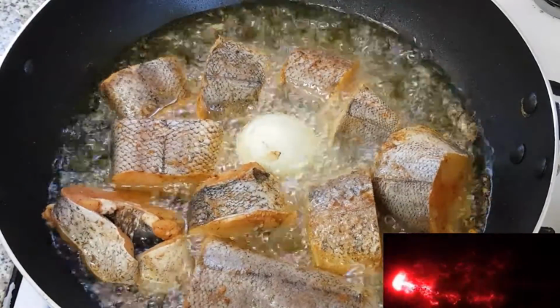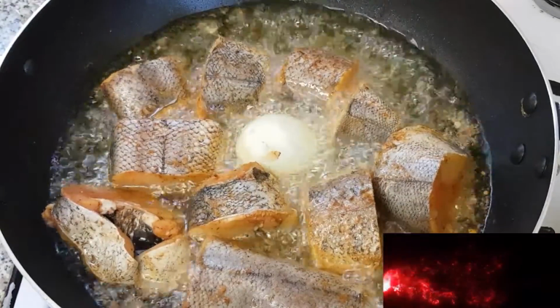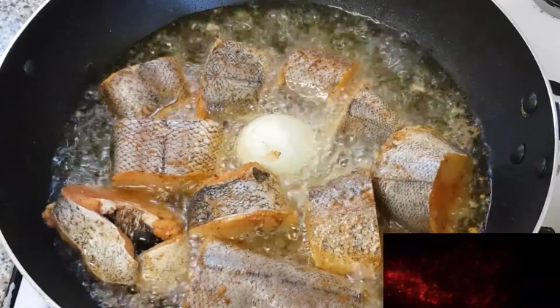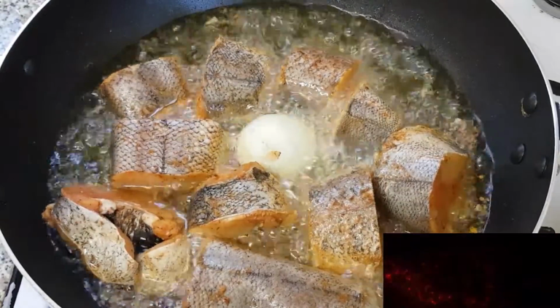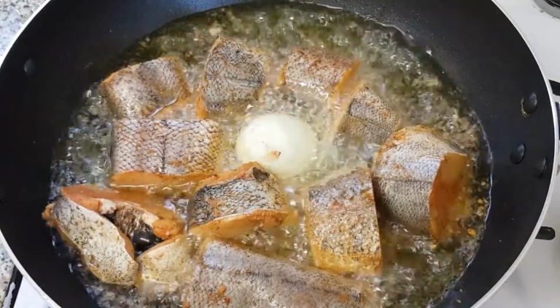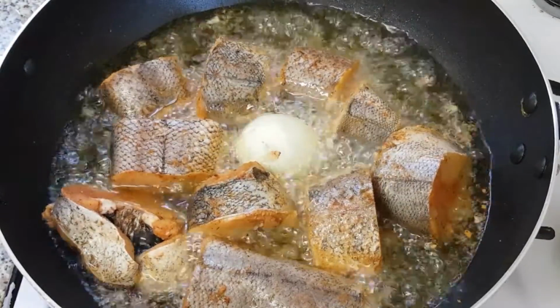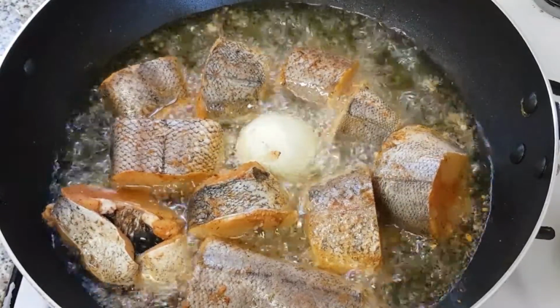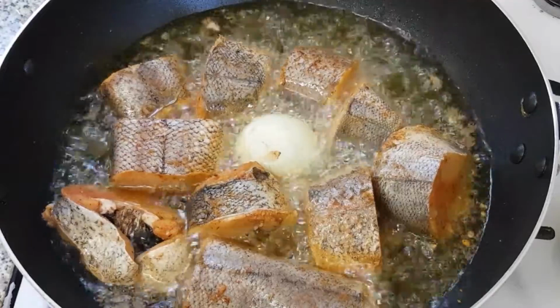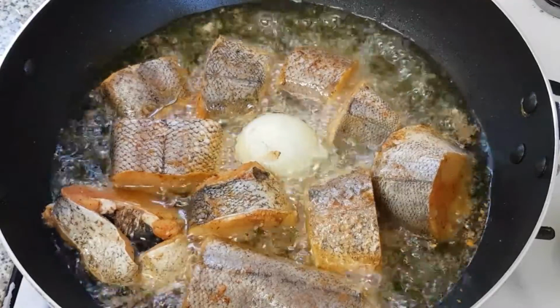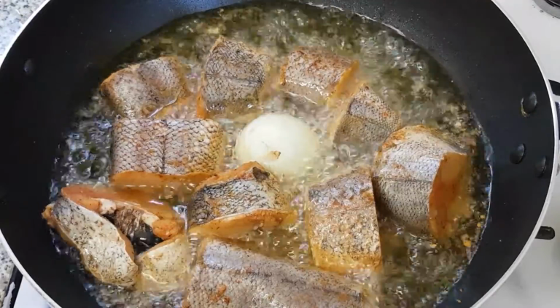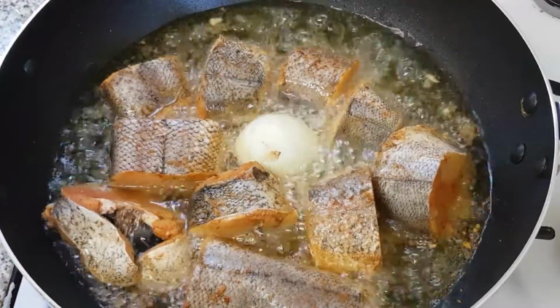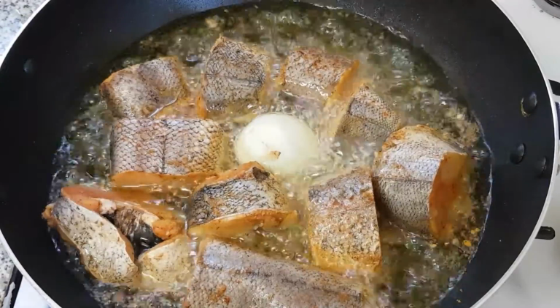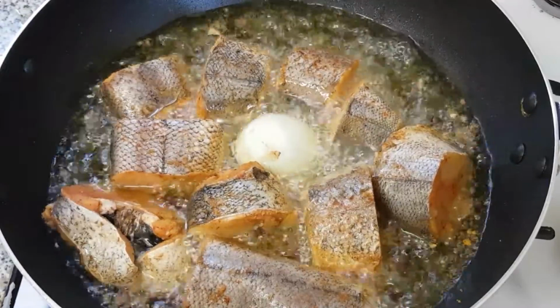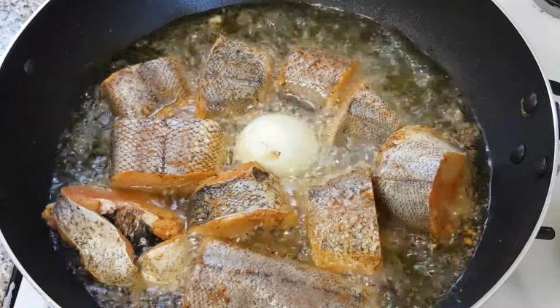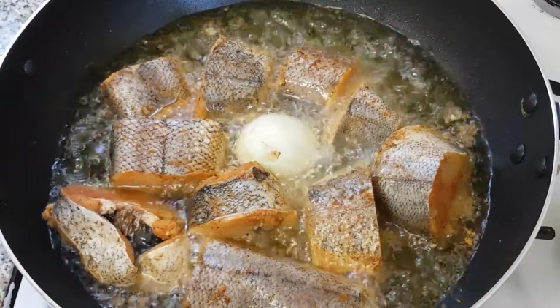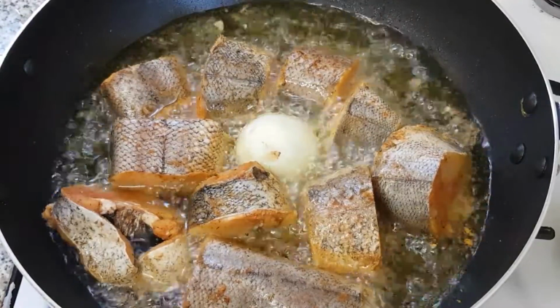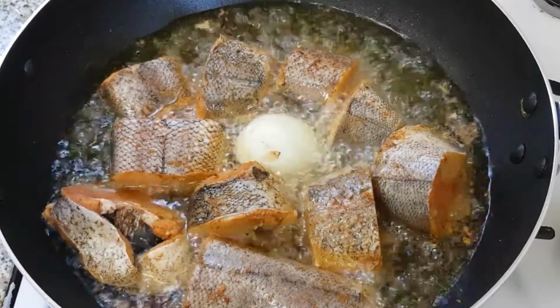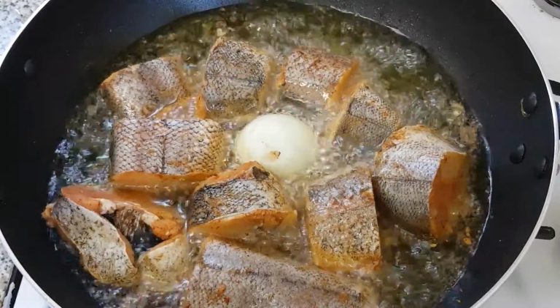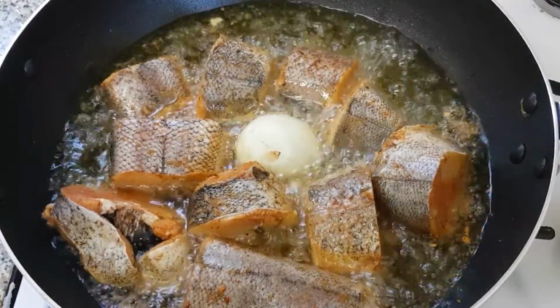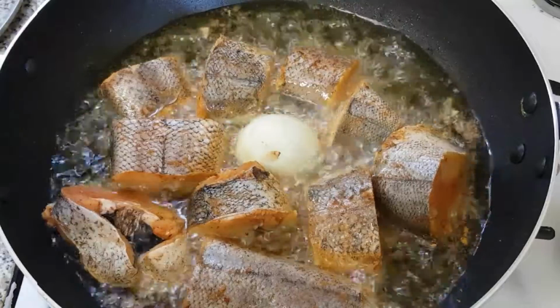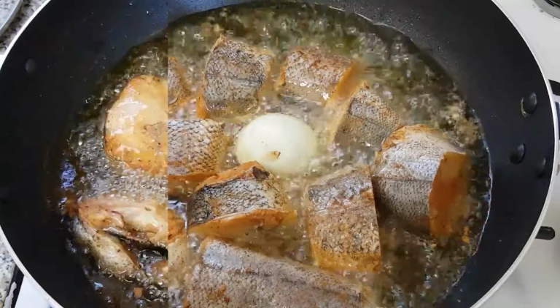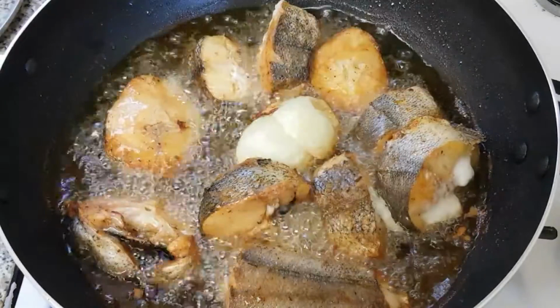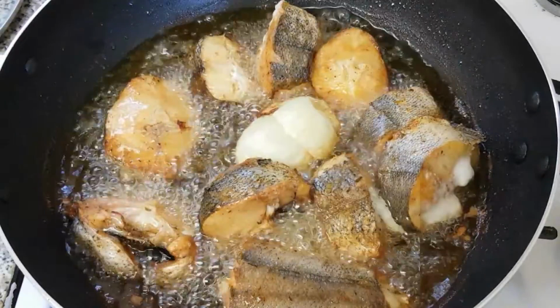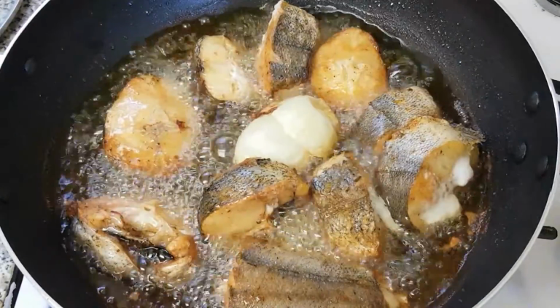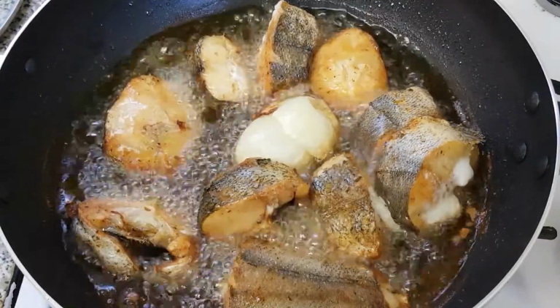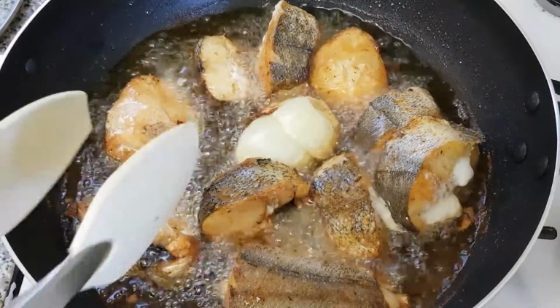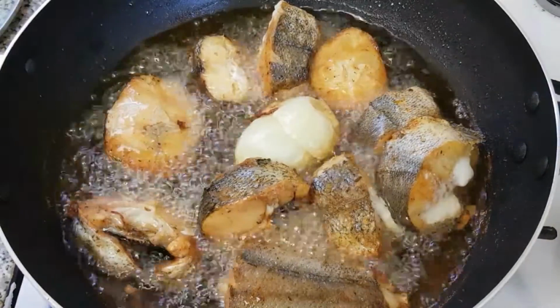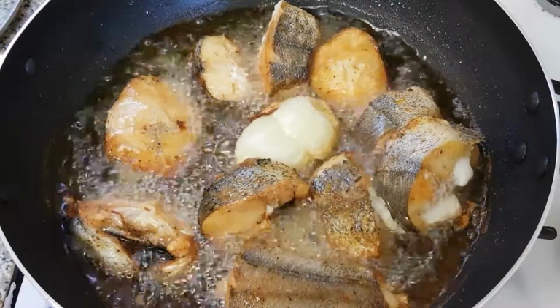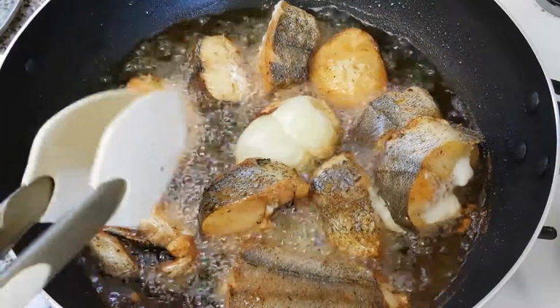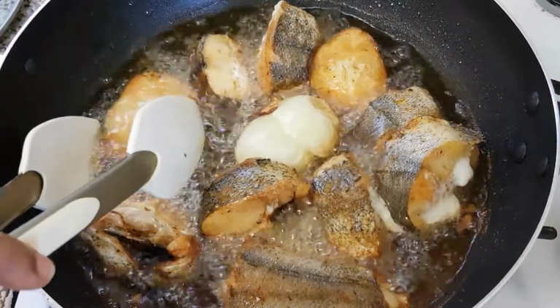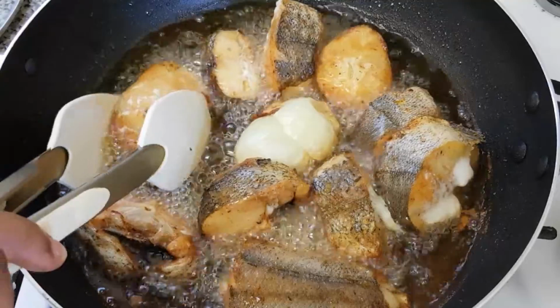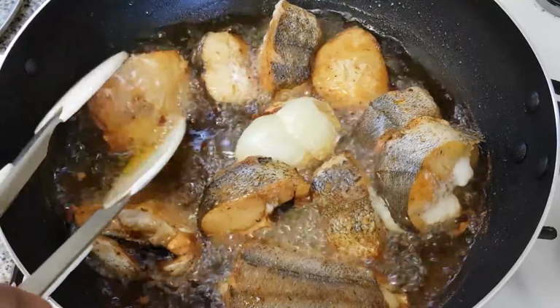Make sure you keep turning it — once one side is finished frying, you turn it to the other side. Here's our fish, so now it's time for us to start turning it the other way around.